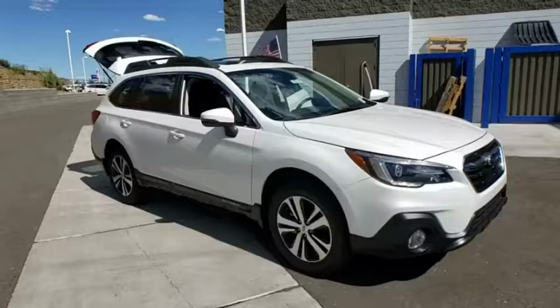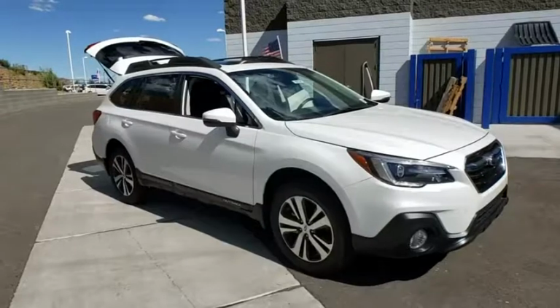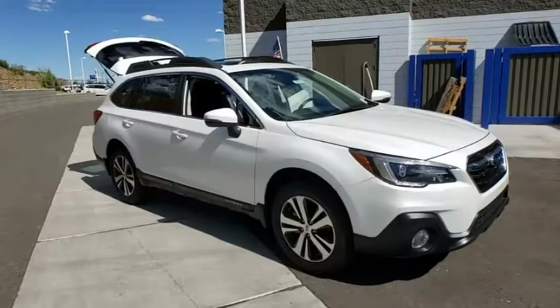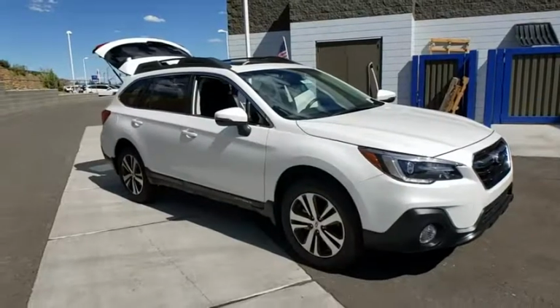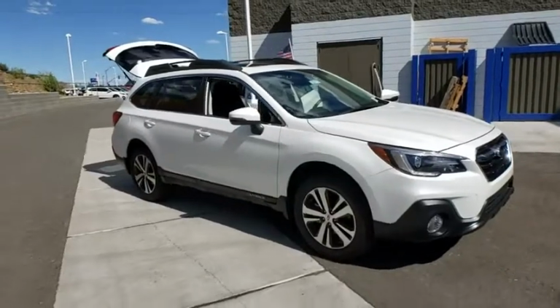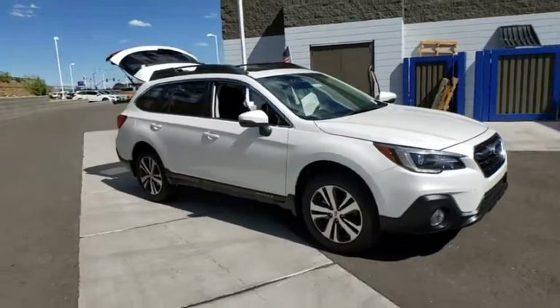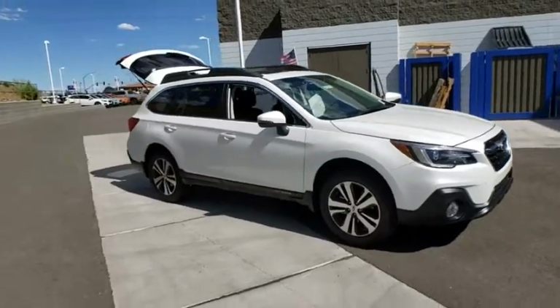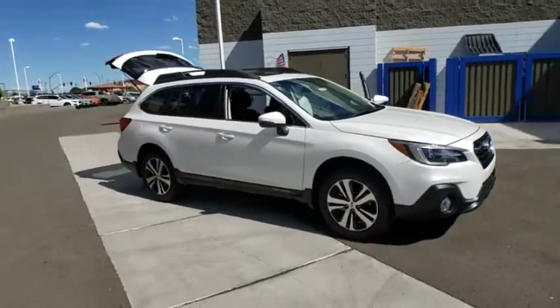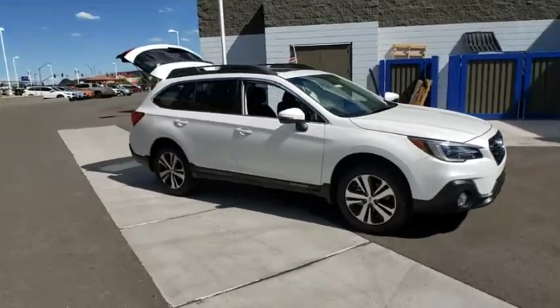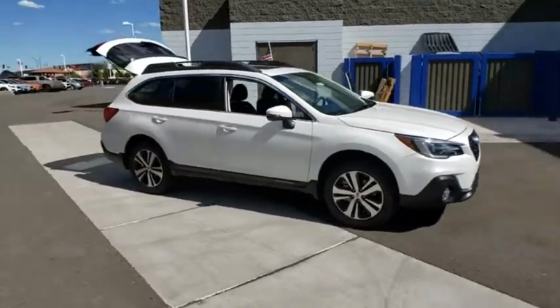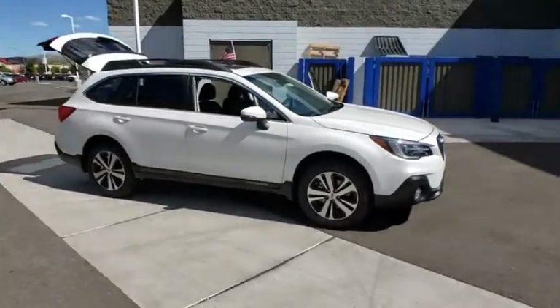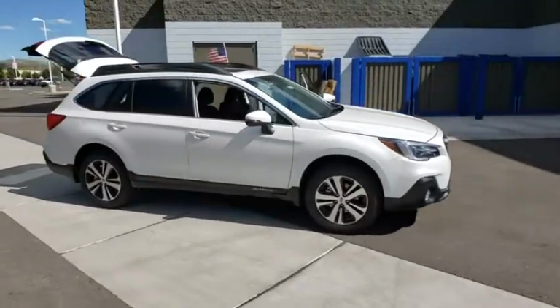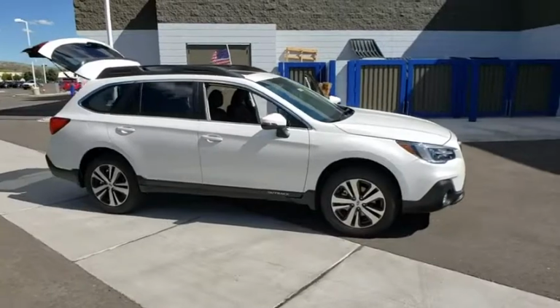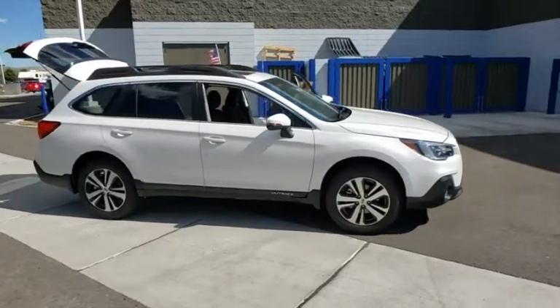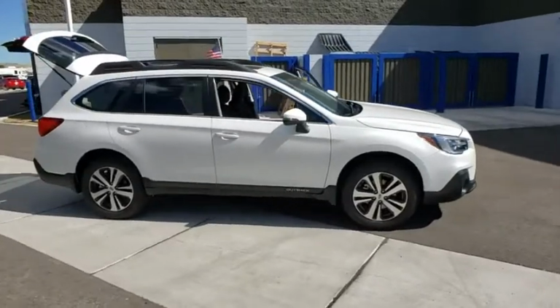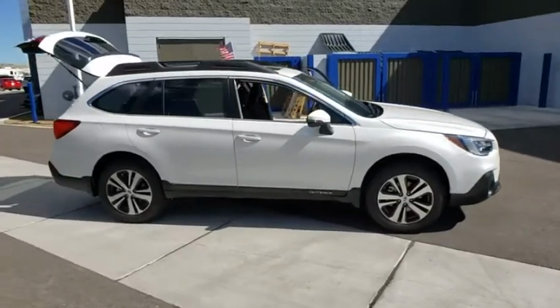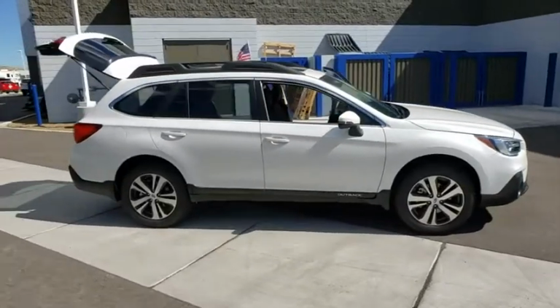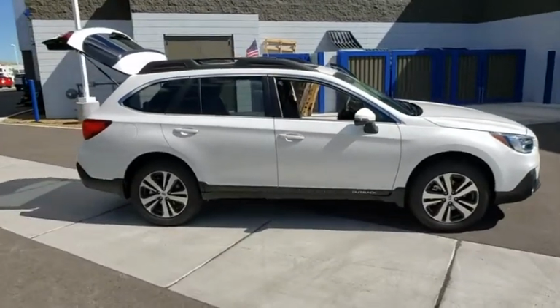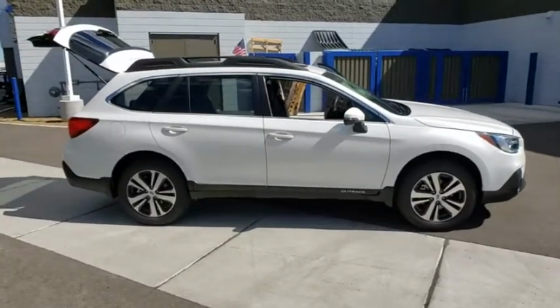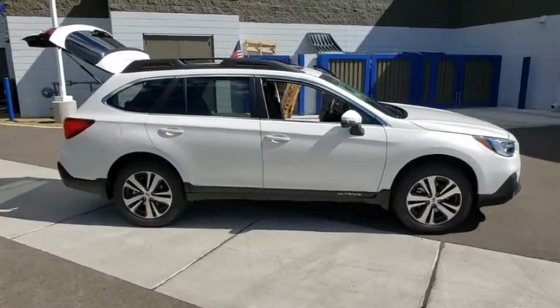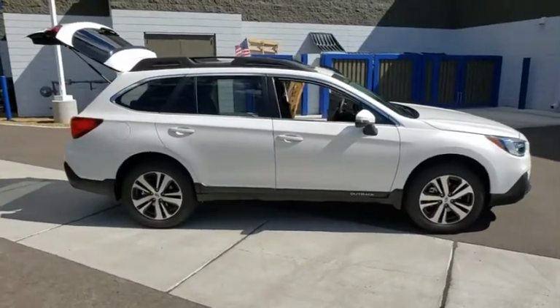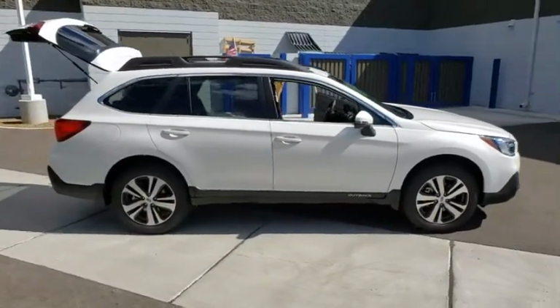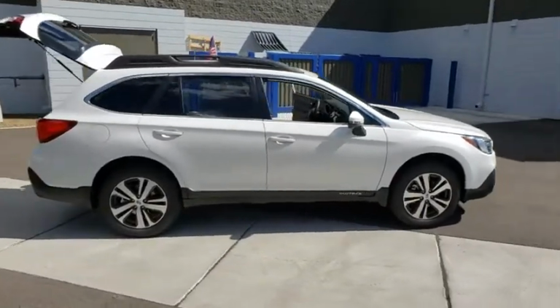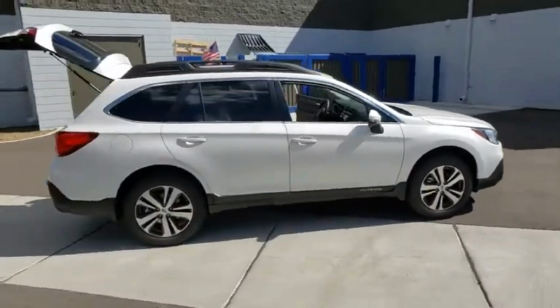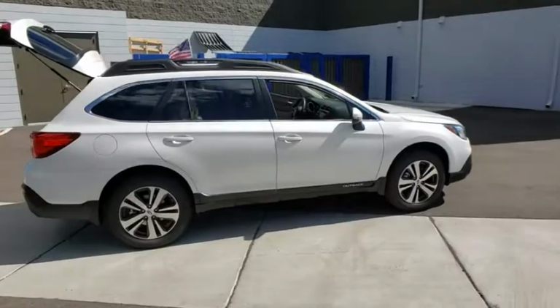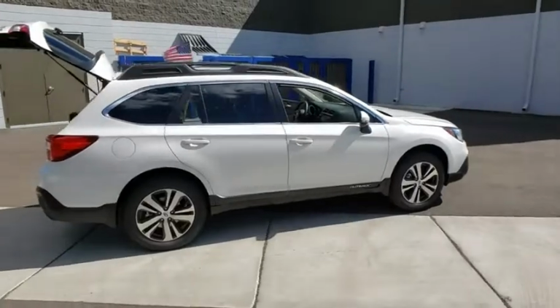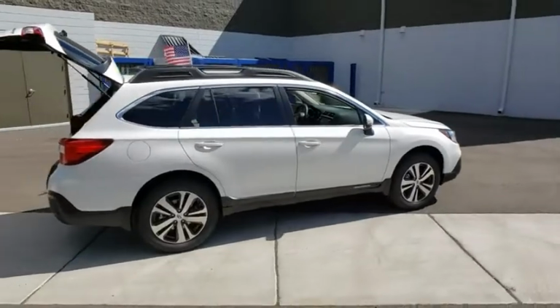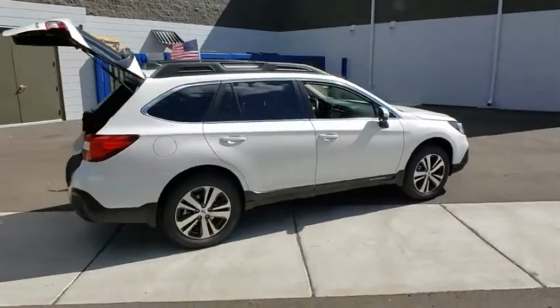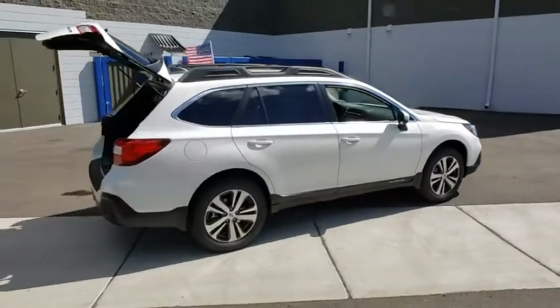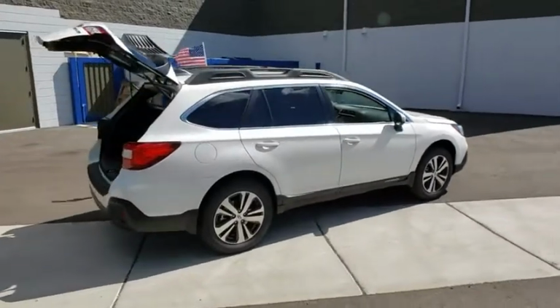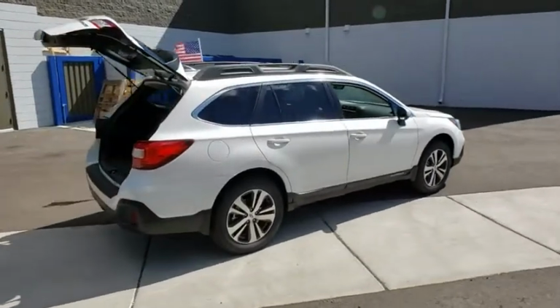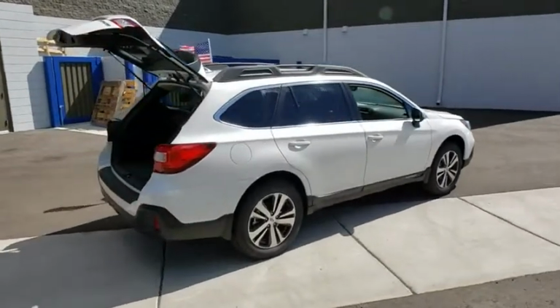Looking for the right vehicle? Check out the 2019 Subaru Outback. Take the go-anywhere capability of all-wheel drive and plenty of room for cargo and companions, and you've got the Subaru Outback. Let the adventure begin.